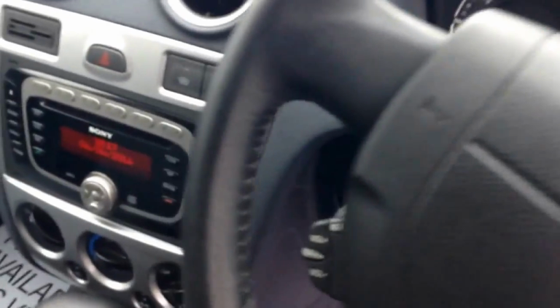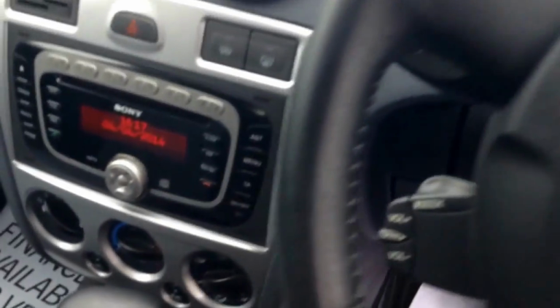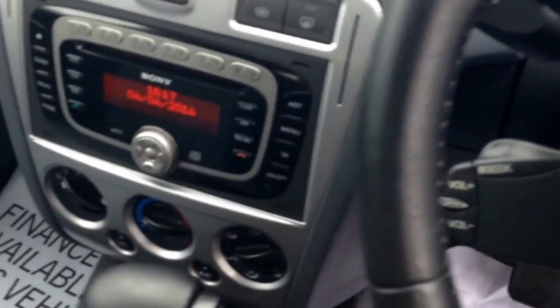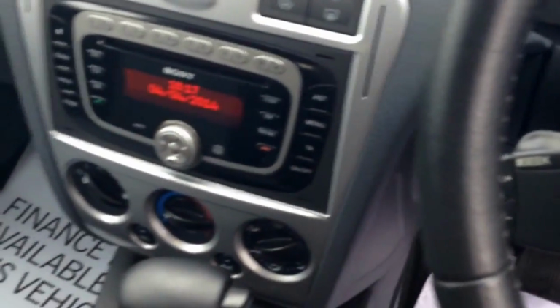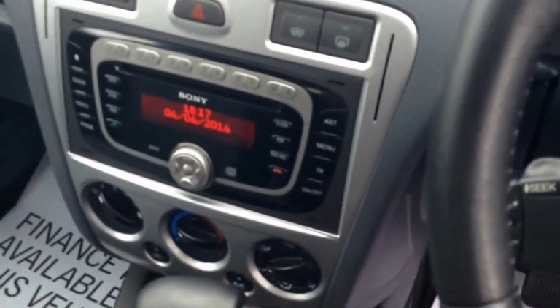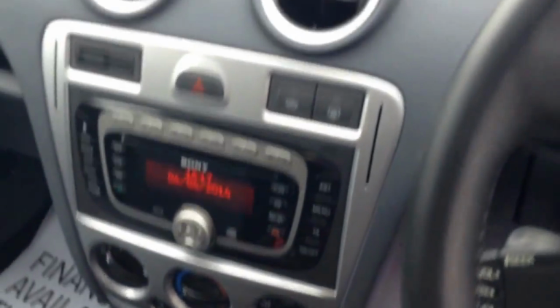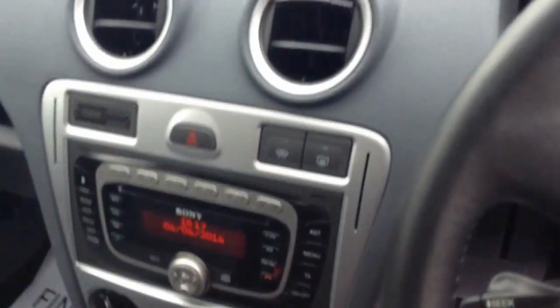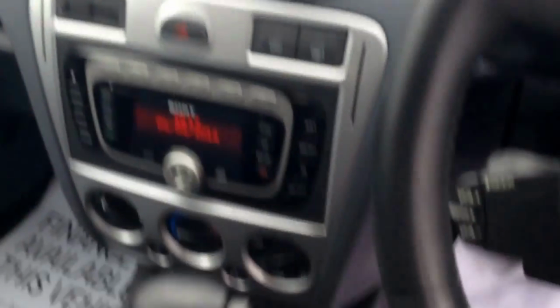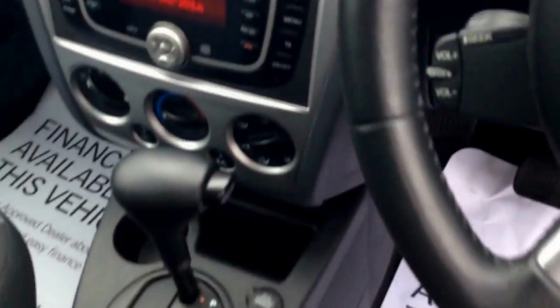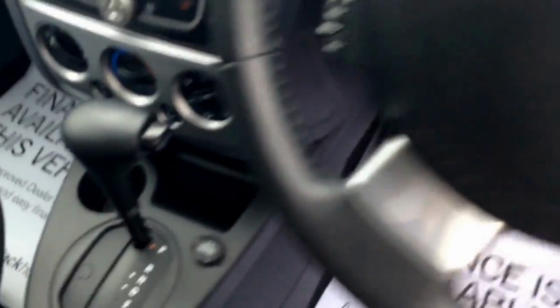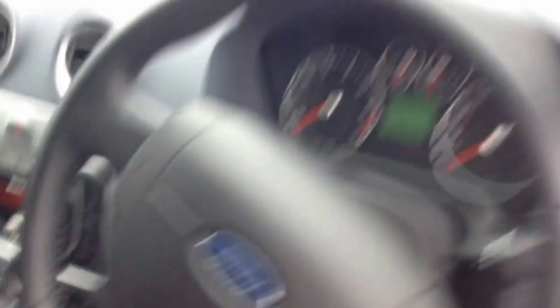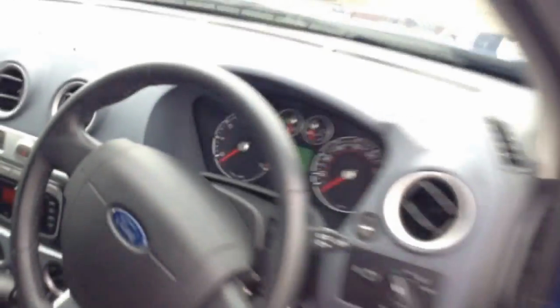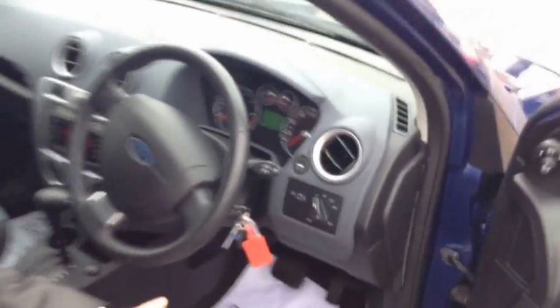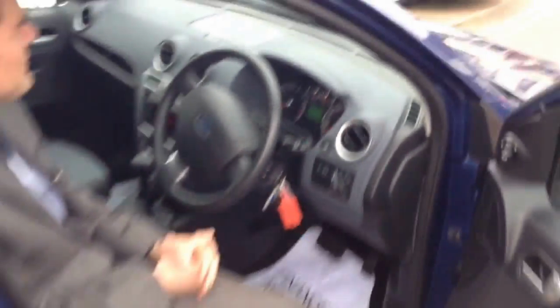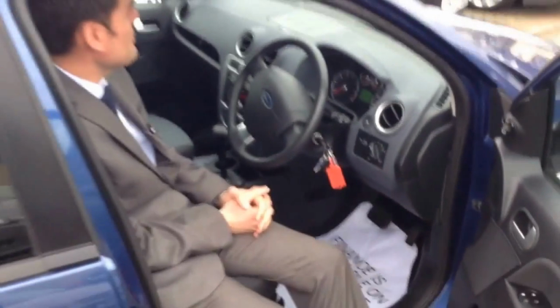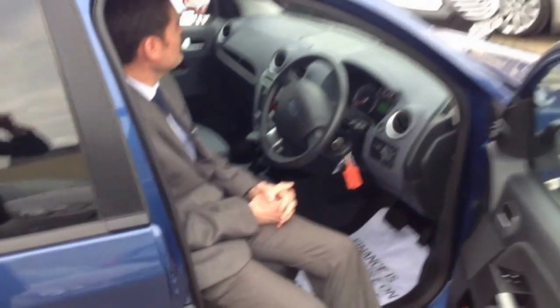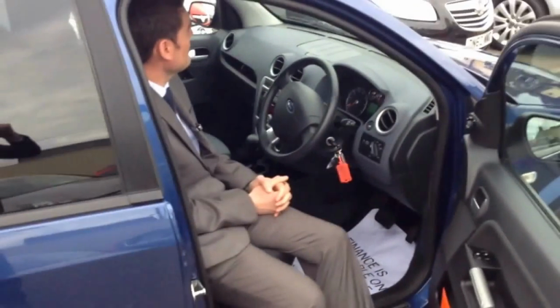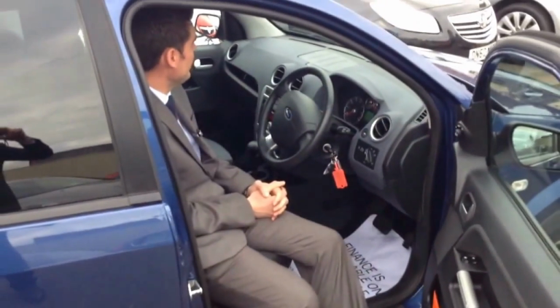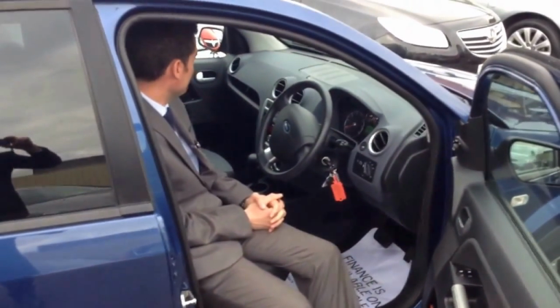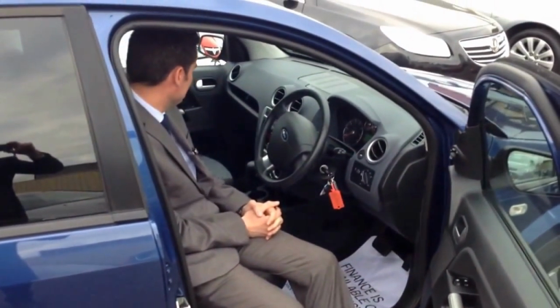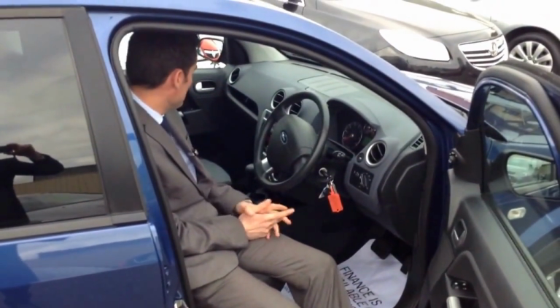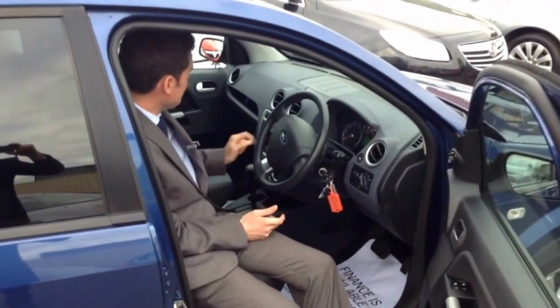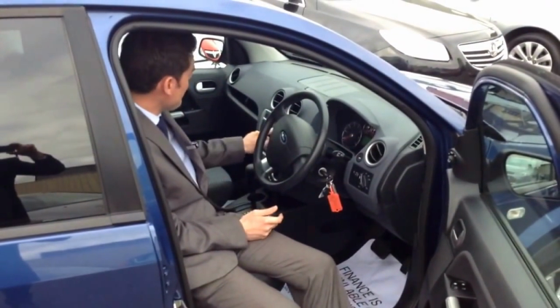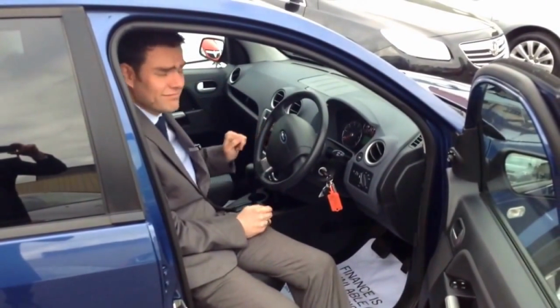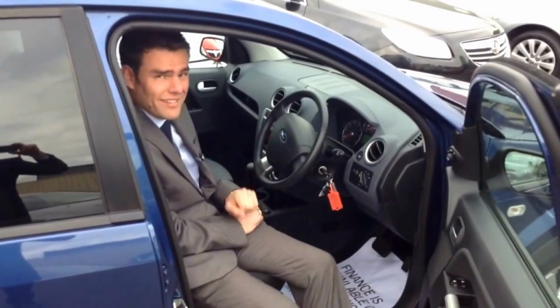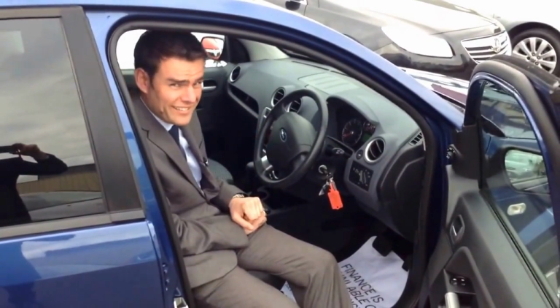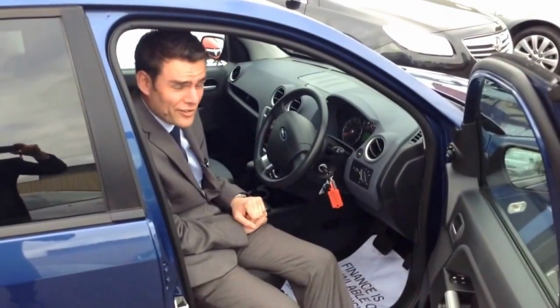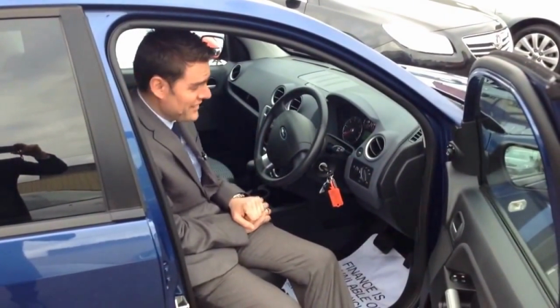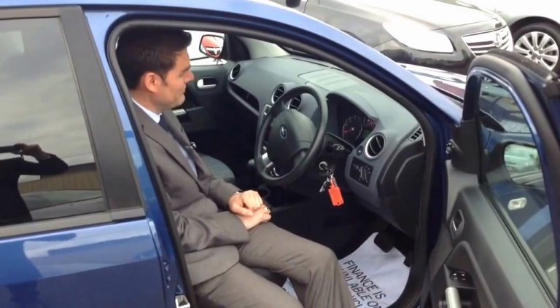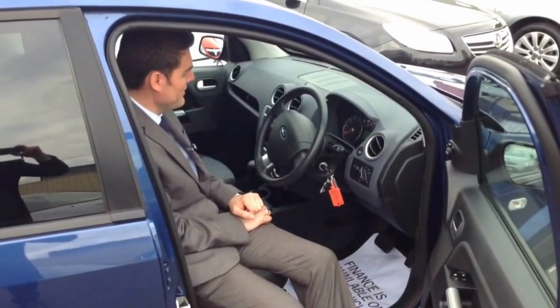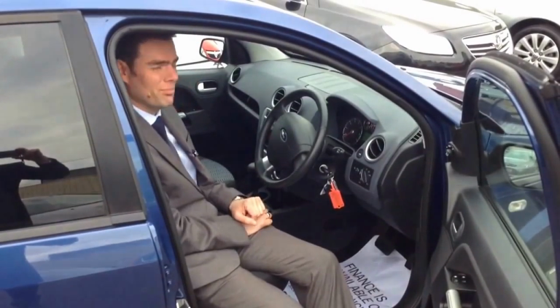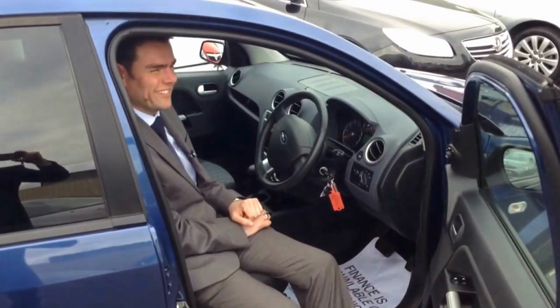As with high-spec Fords, this comes complete with a heated front windscreen for those frosty mornings when you just don't want to de-ice the car. Press that, and it defrosts itself. Brilliant.